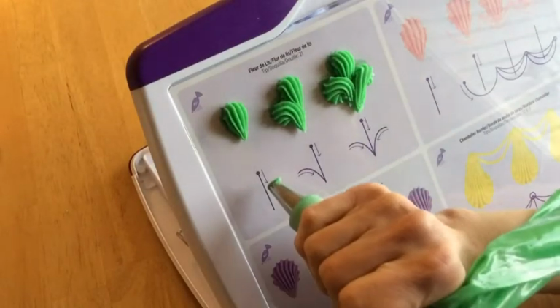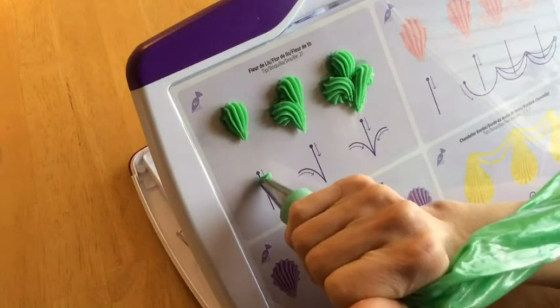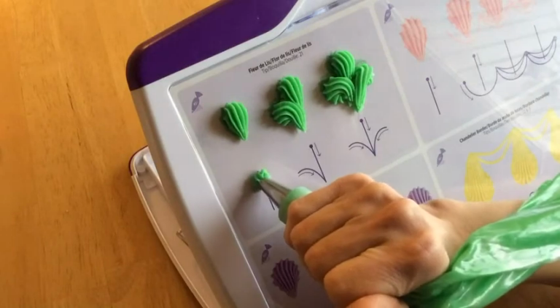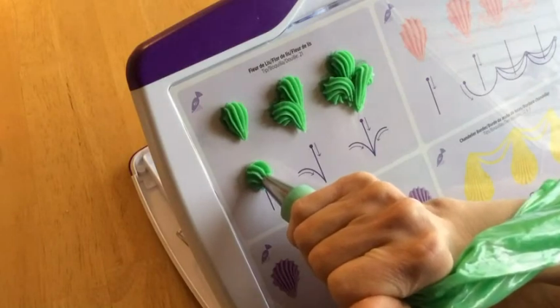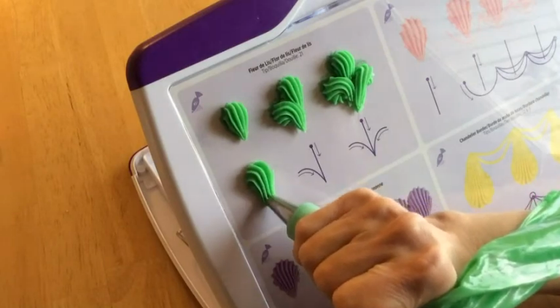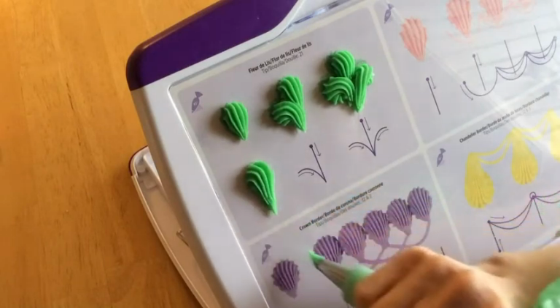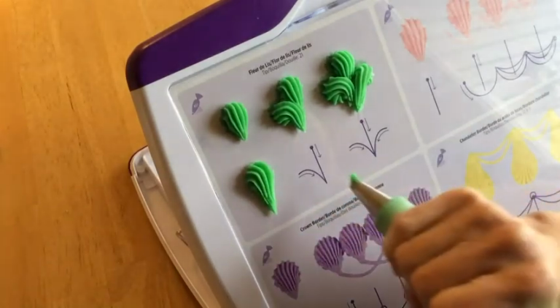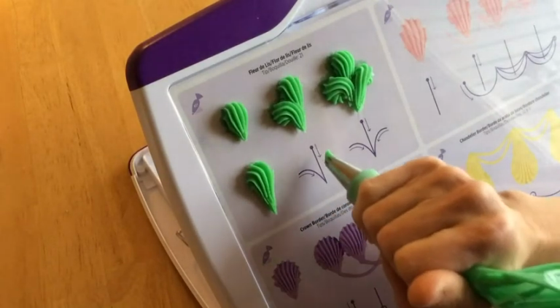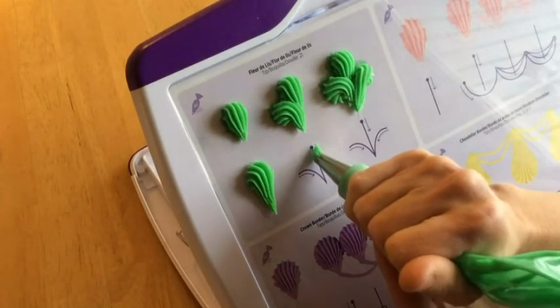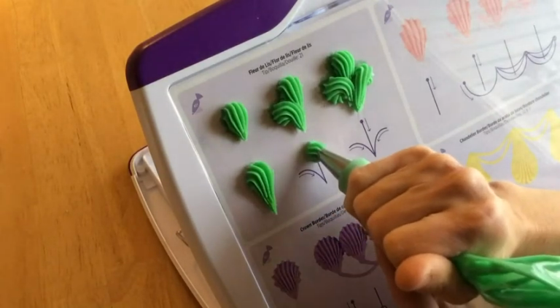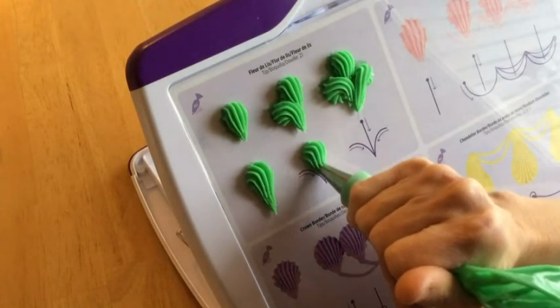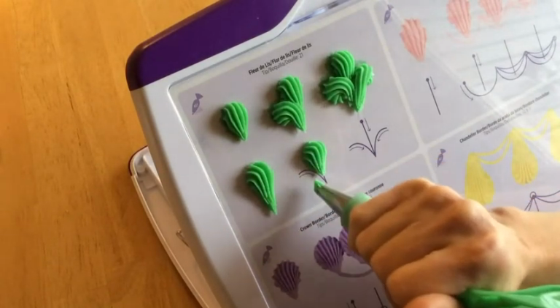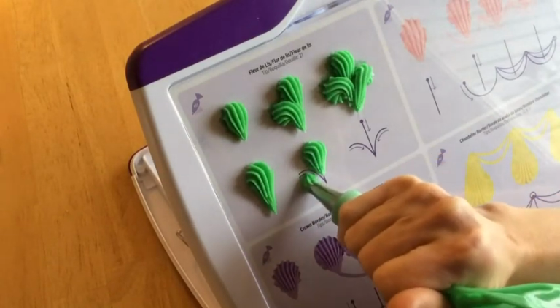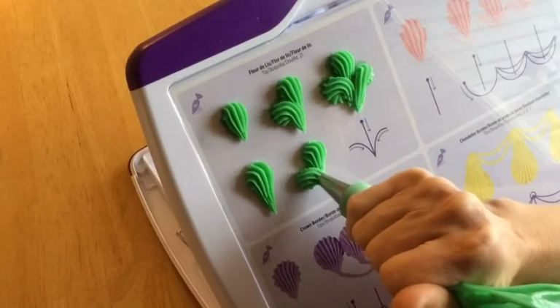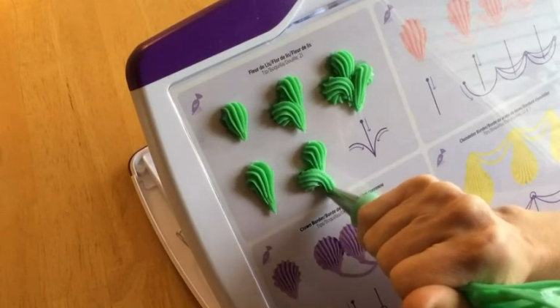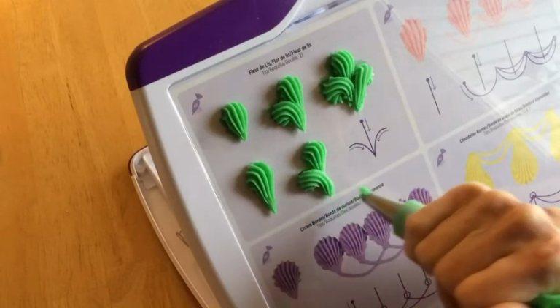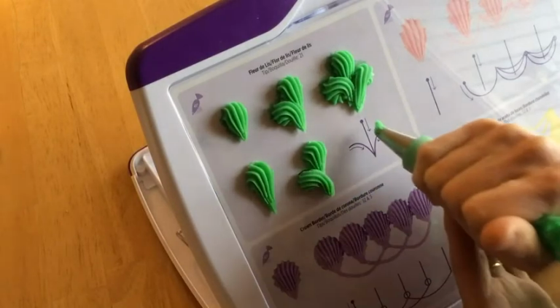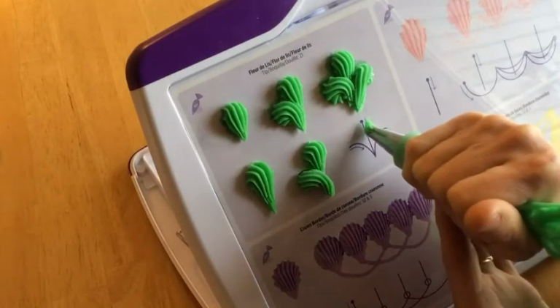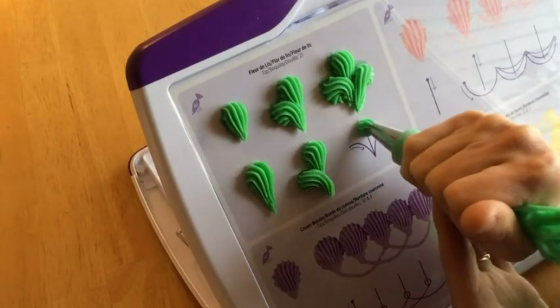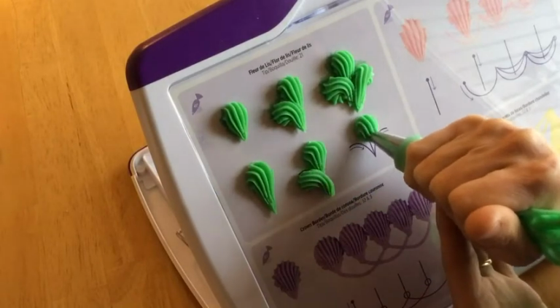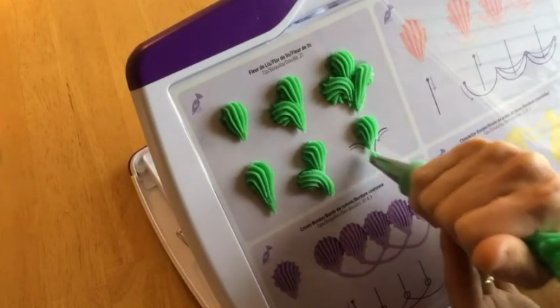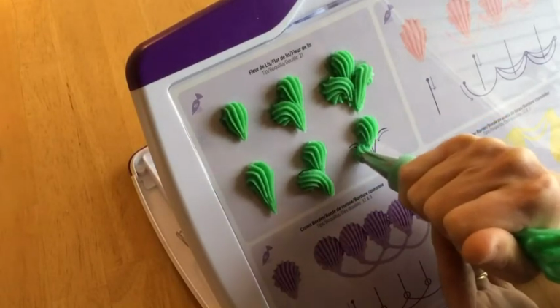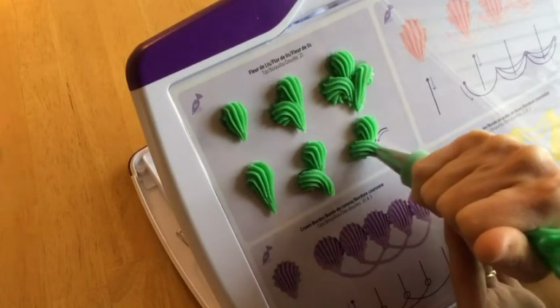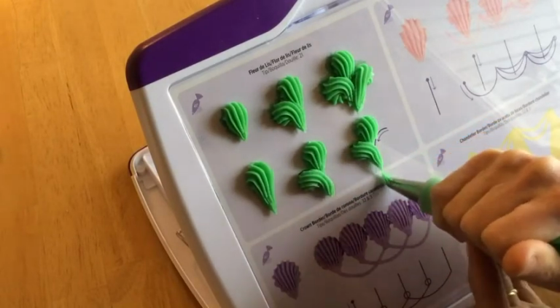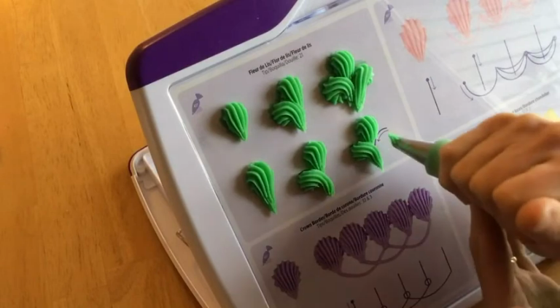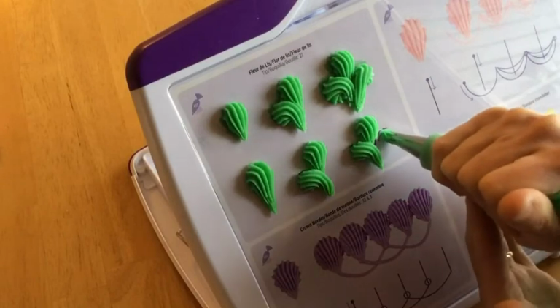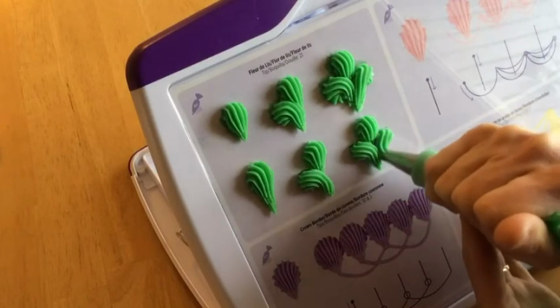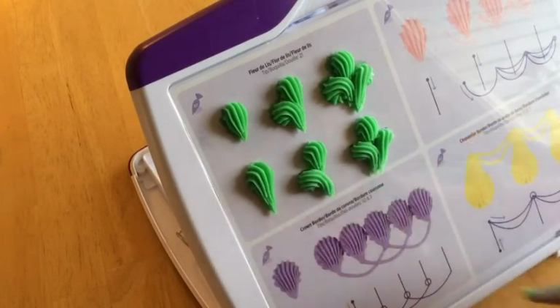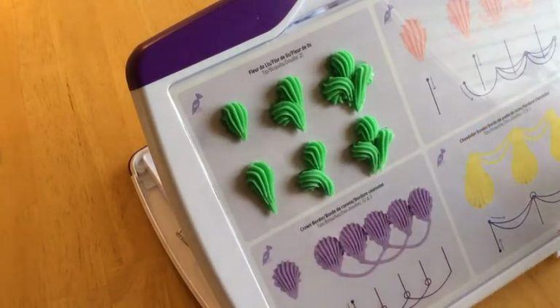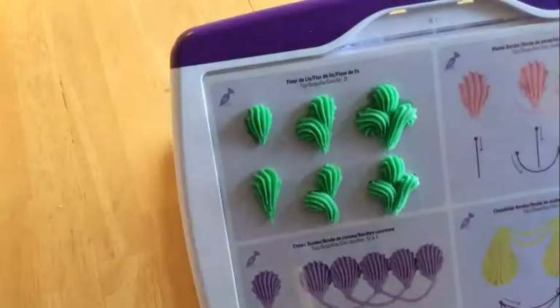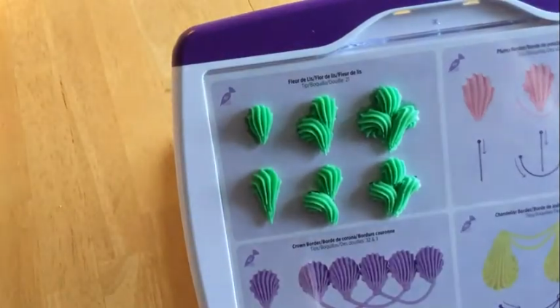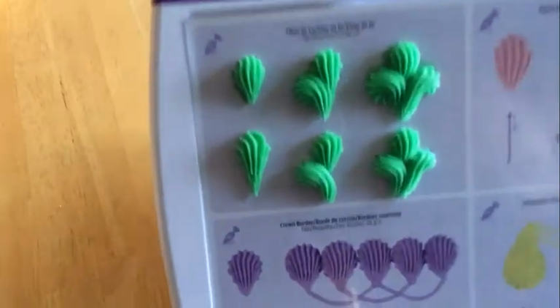But once you've mastered piping shells and piping reverse shells, this is a great decoration to use. It's very popular, and you can even make the center shell tail a little bit shorter if you don't like such a buildup of icing on your fleur-de-lis.